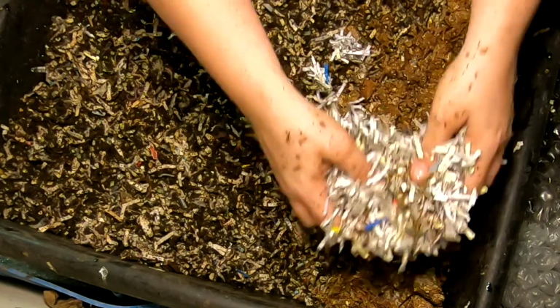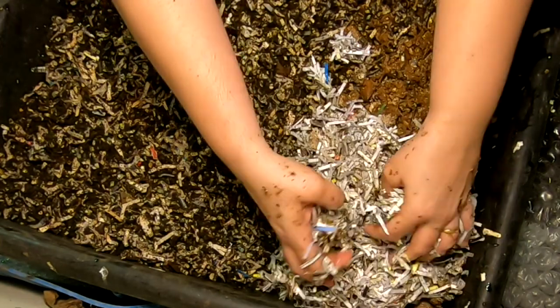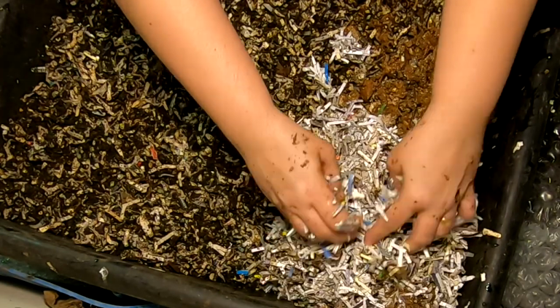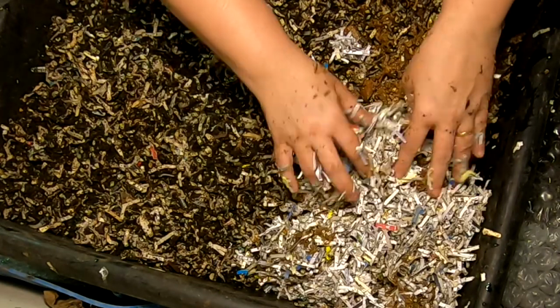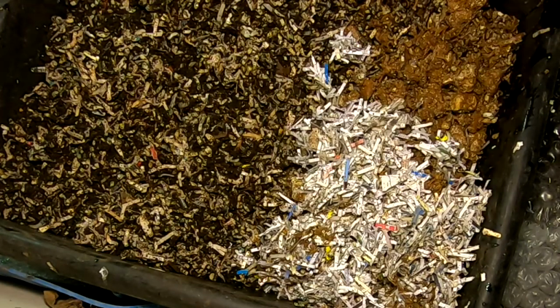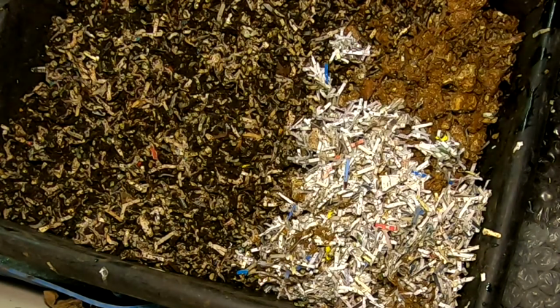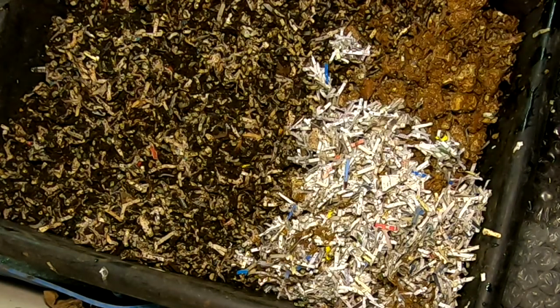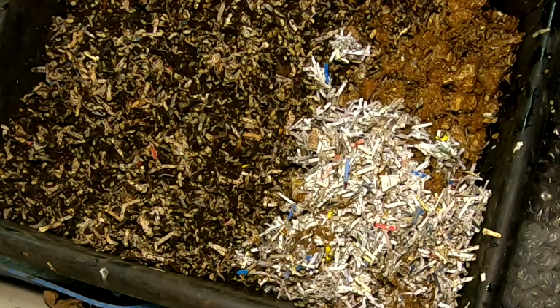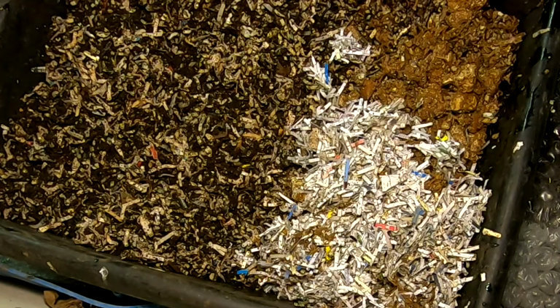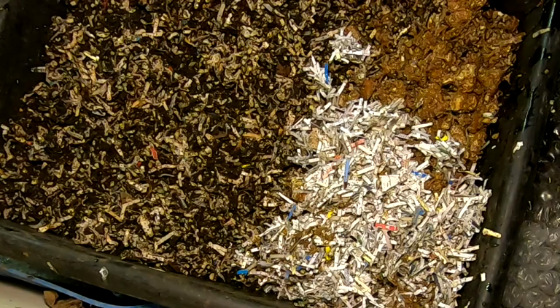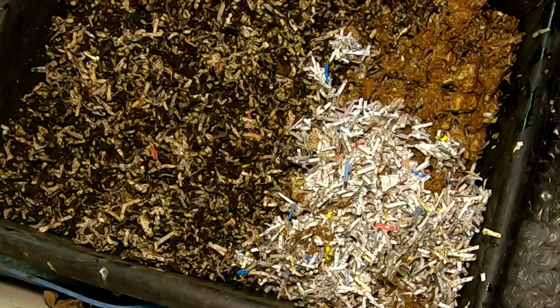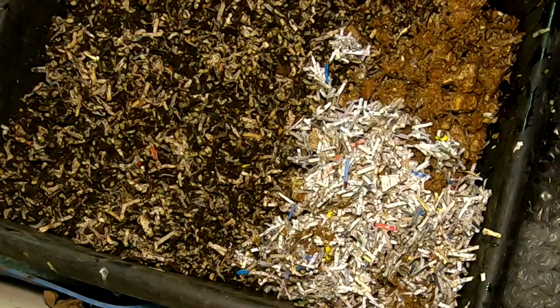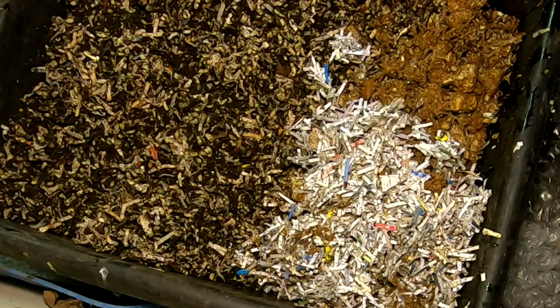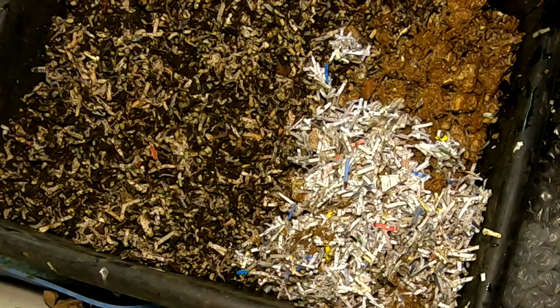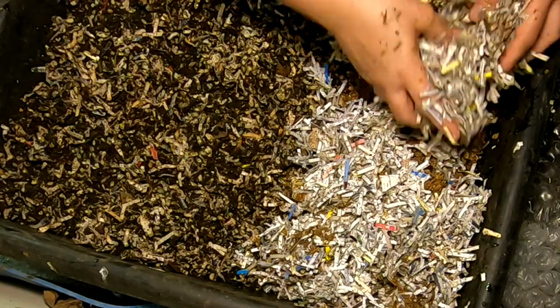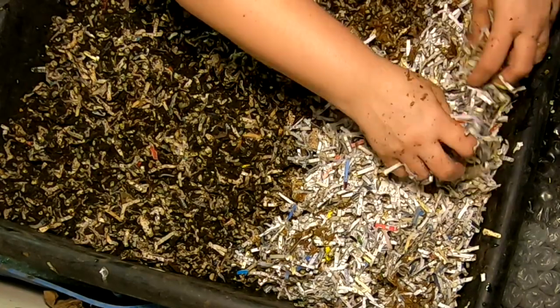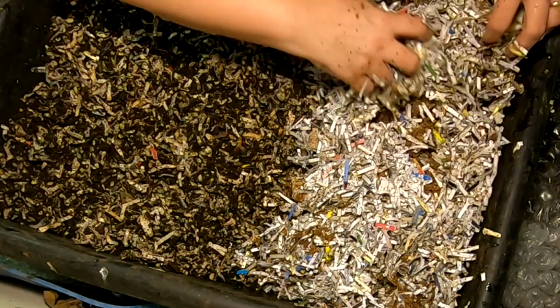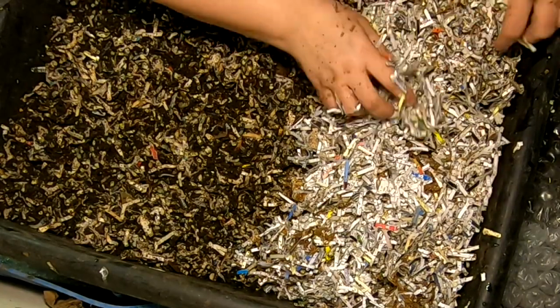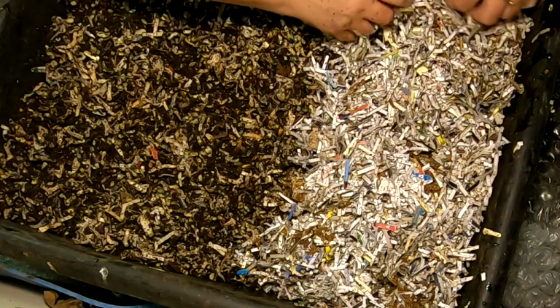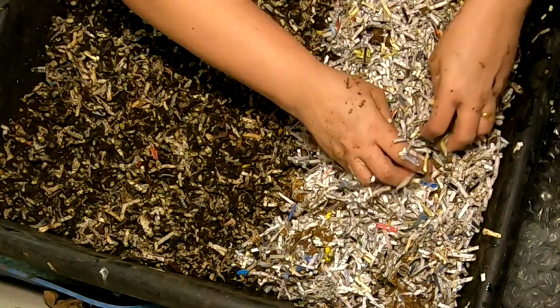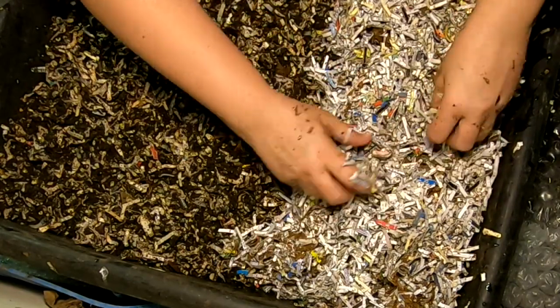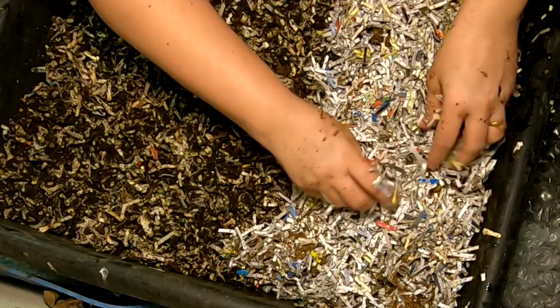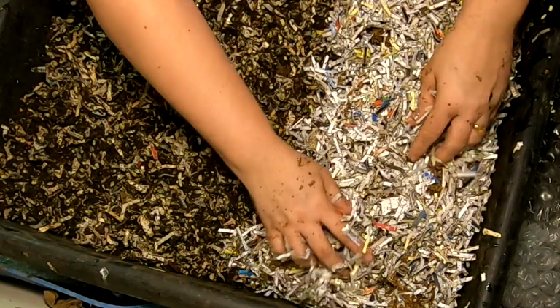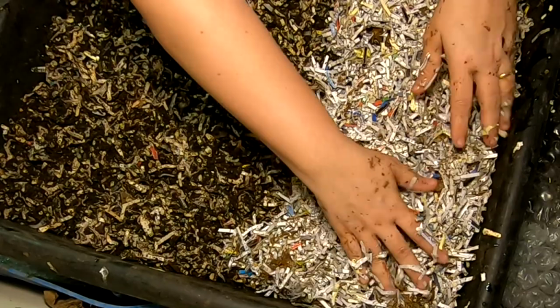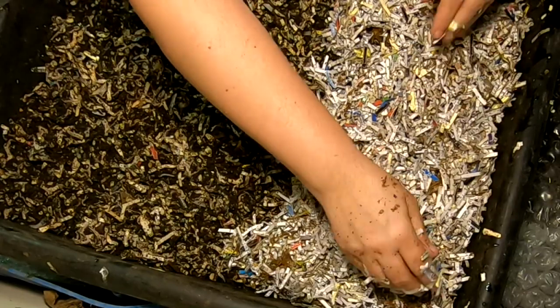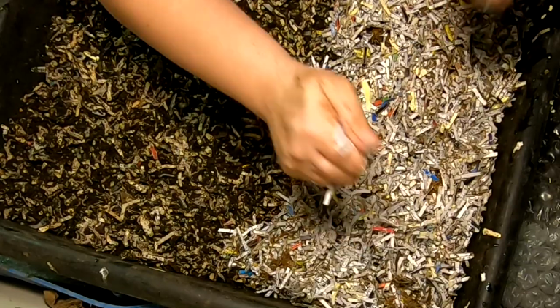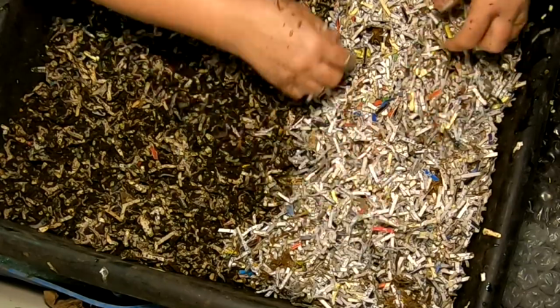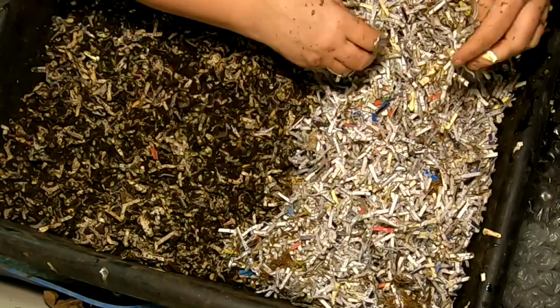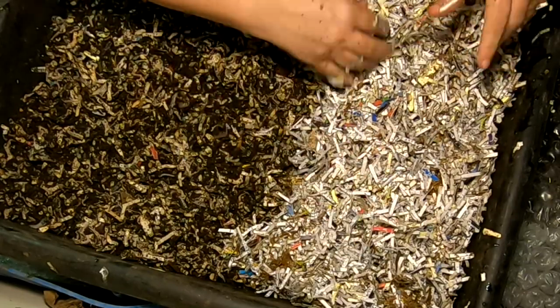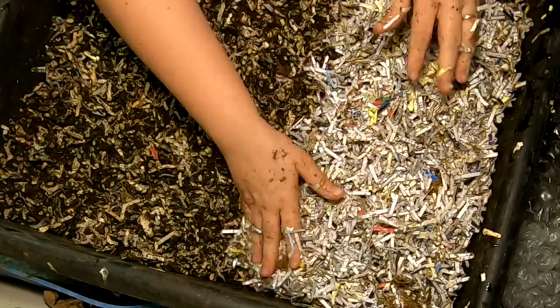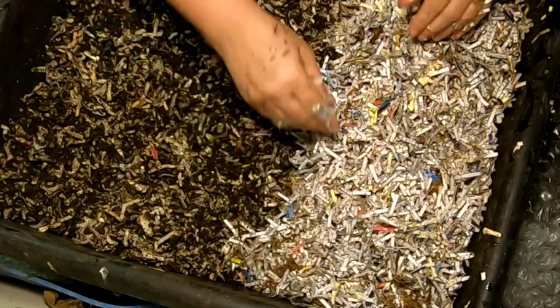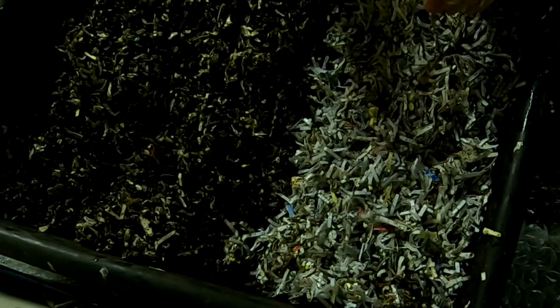I'm going to move most of everything over here and put the mushroom stuff down at one end. Then I'm just going to give them some paper on top — pretty damp — because this looks to be wood shavings and I'm not really sure.